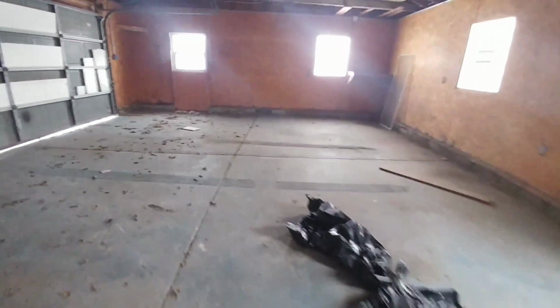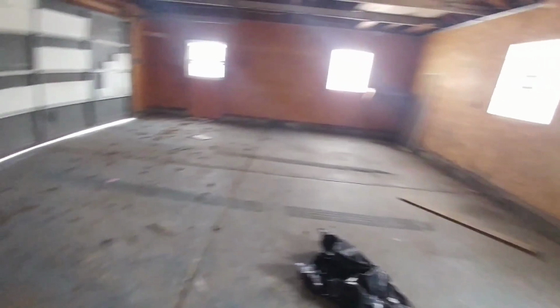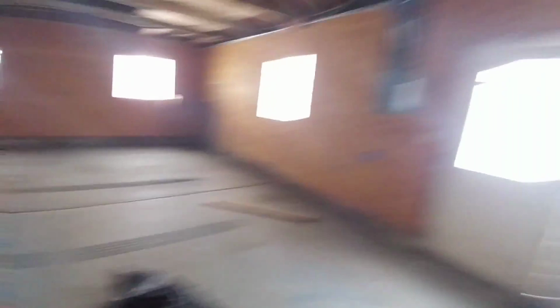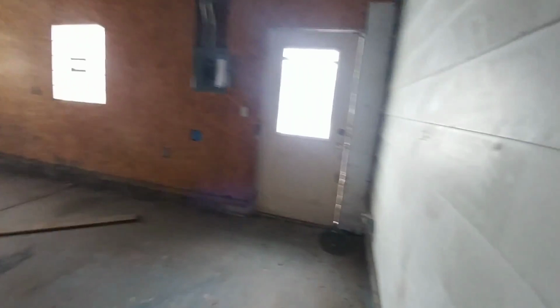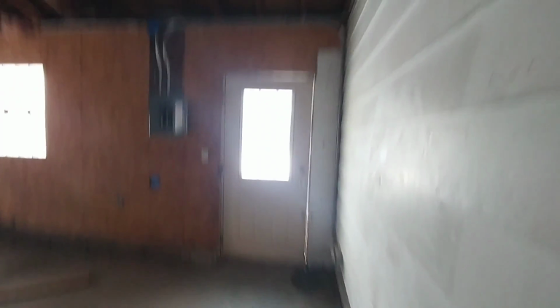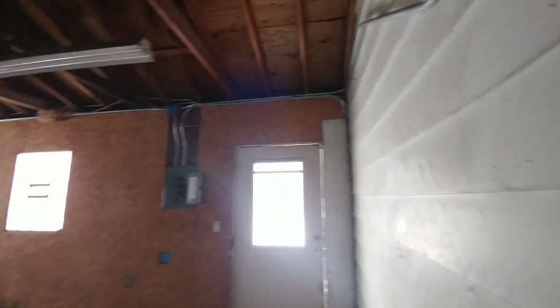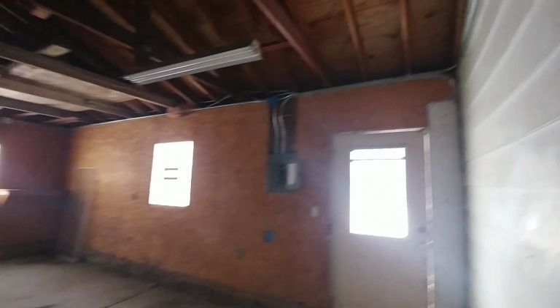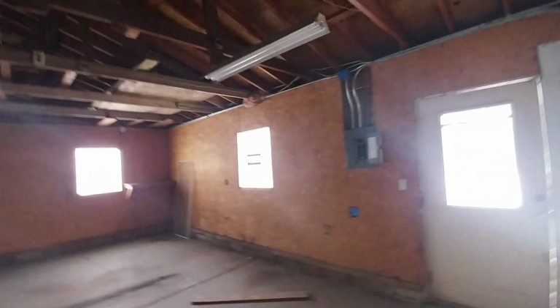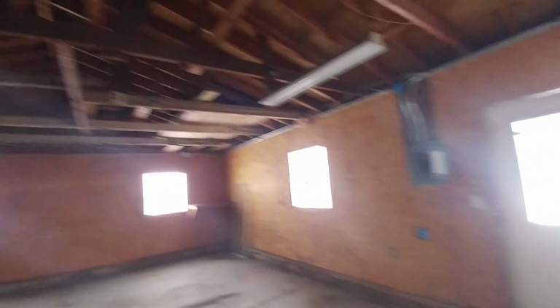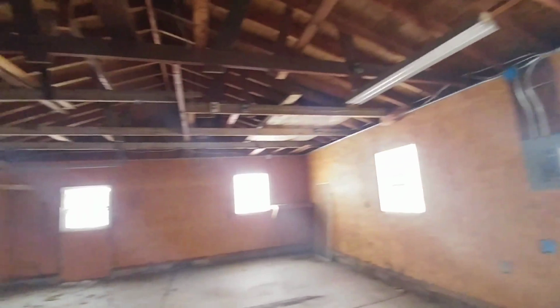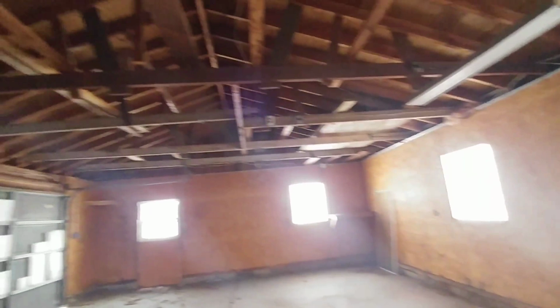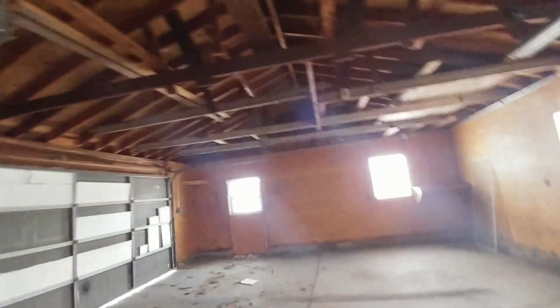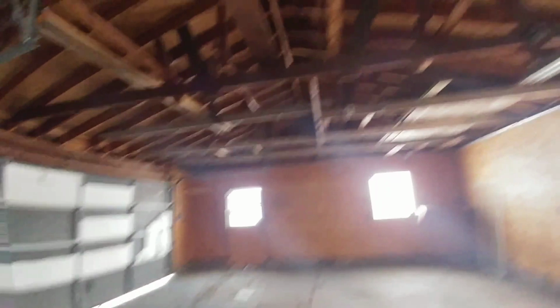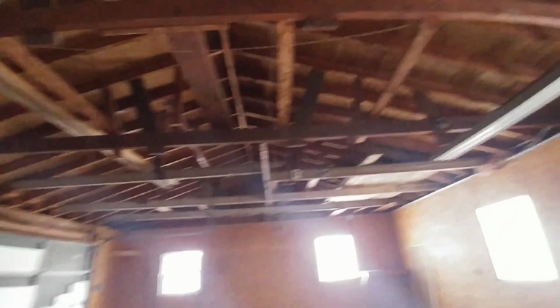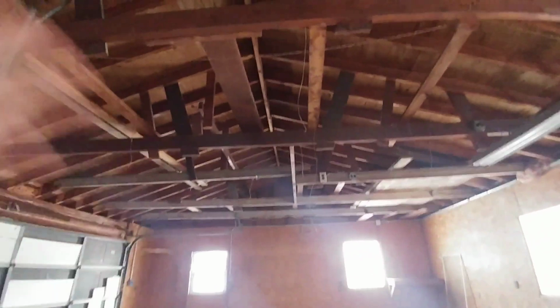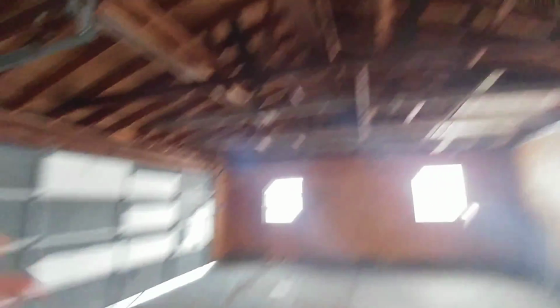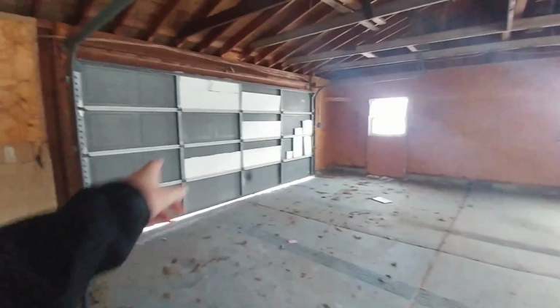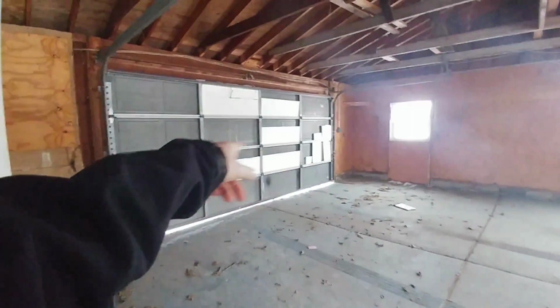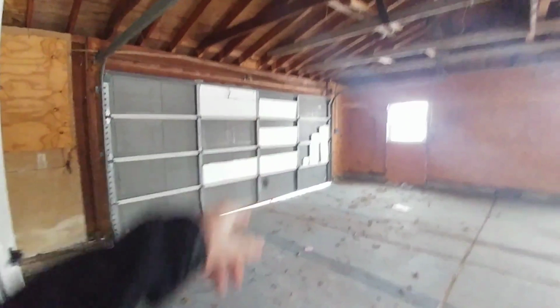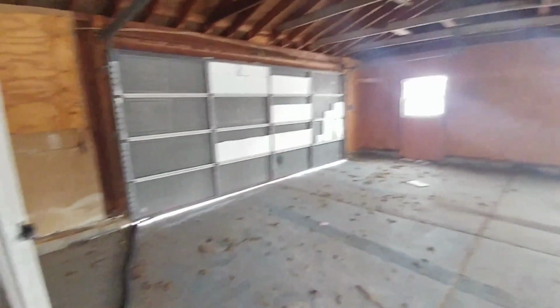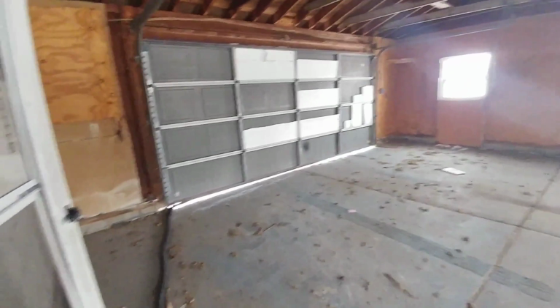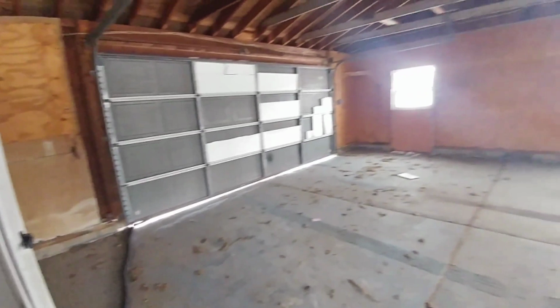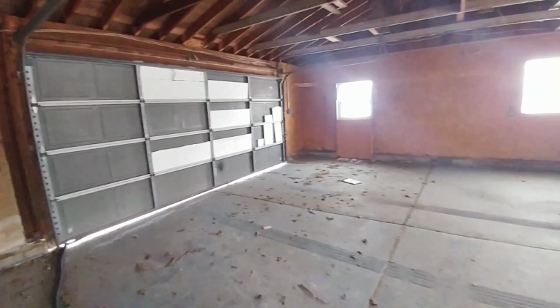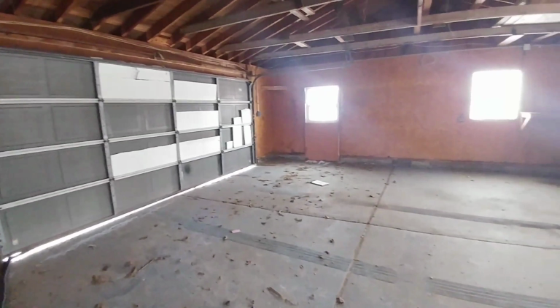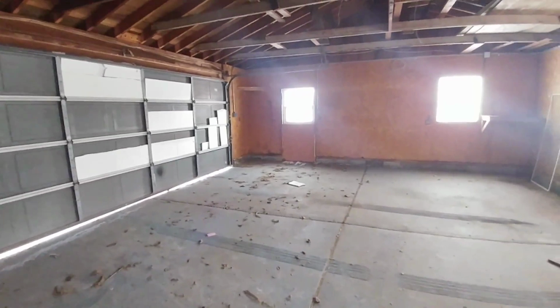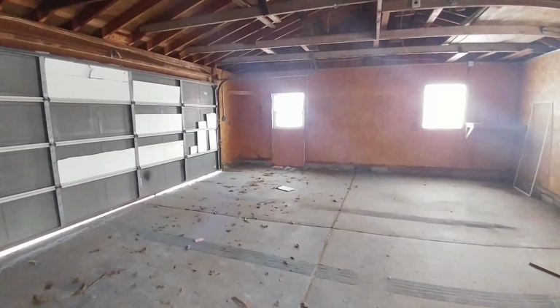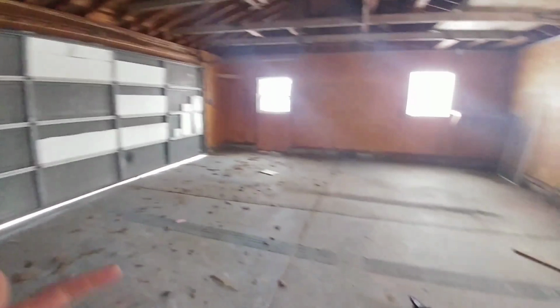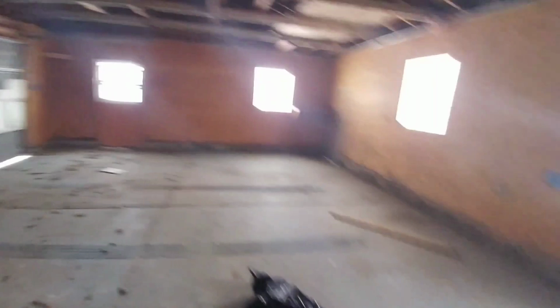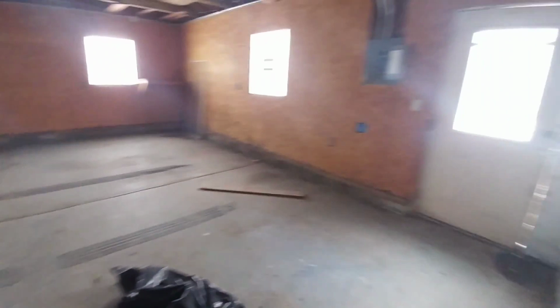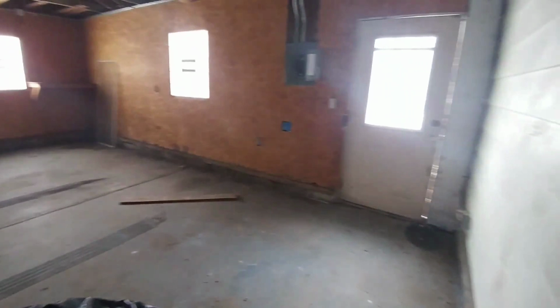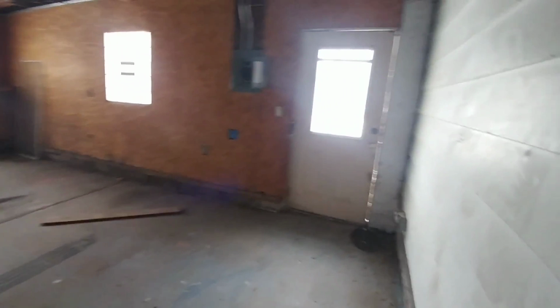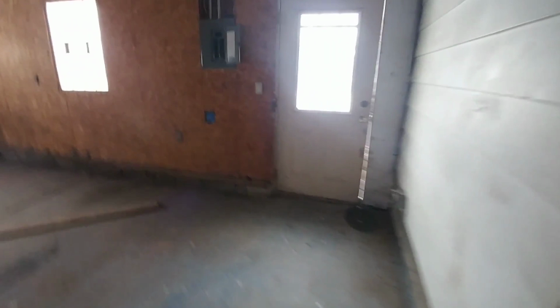Garage just needs to be cleaned up real well. Get all the little scraps of wood, get rid of them, get the insulation off the back there. Really just a very good cleaning.